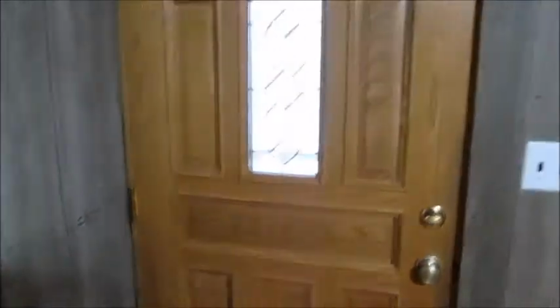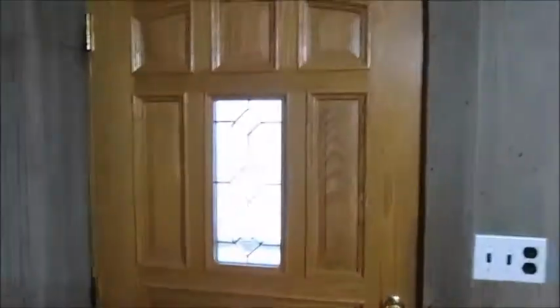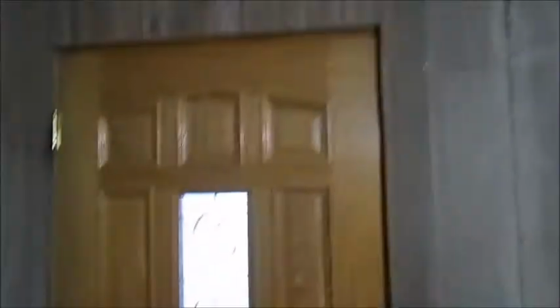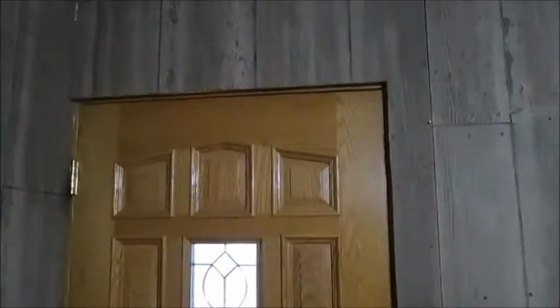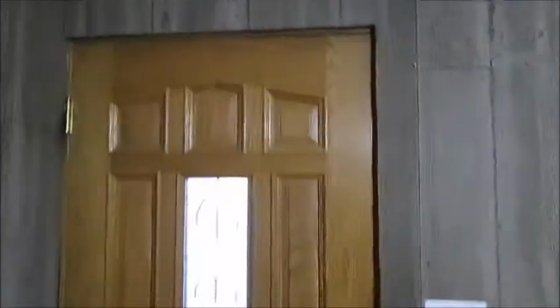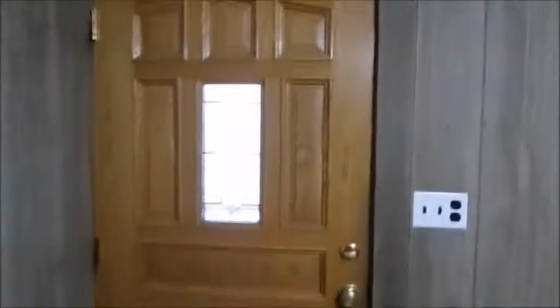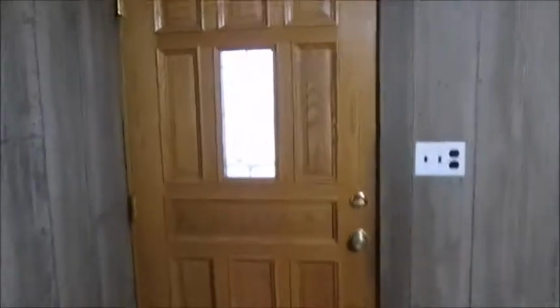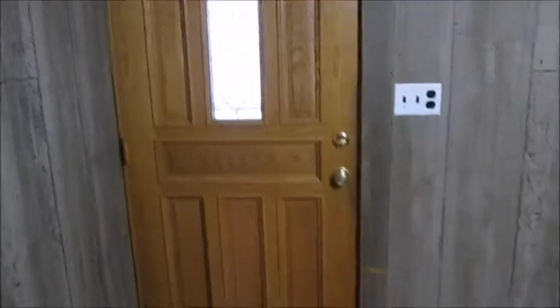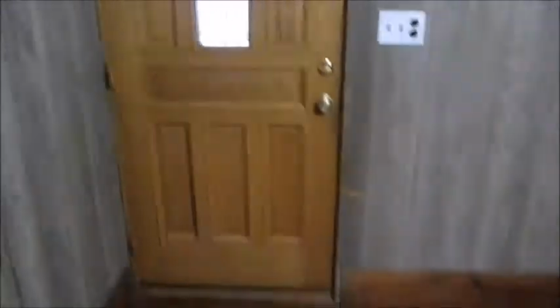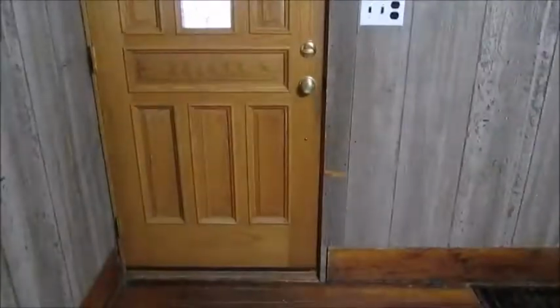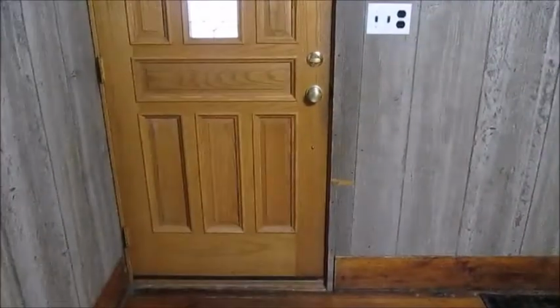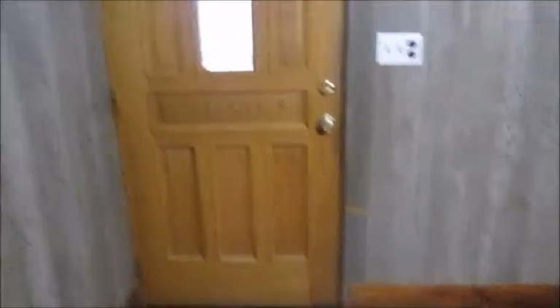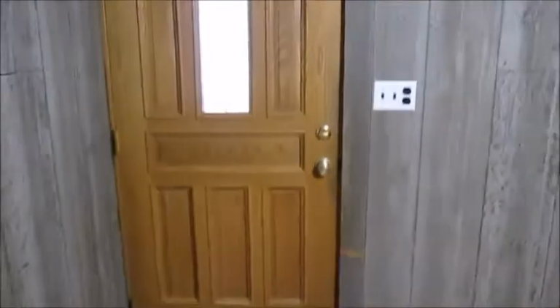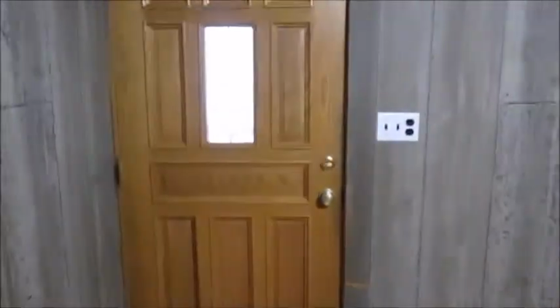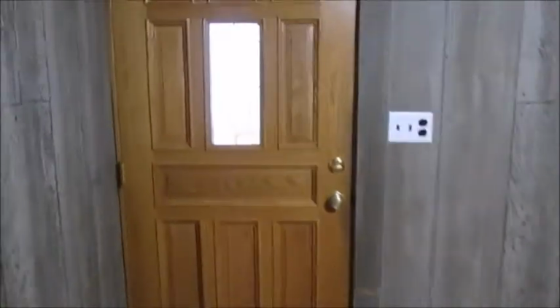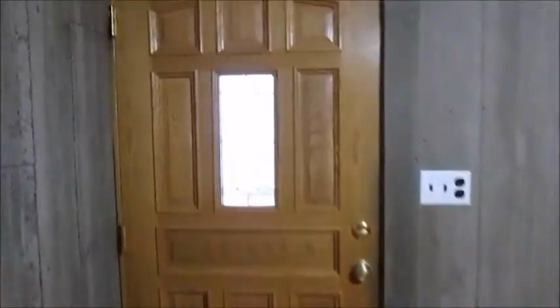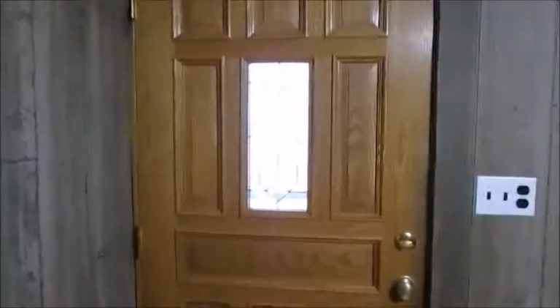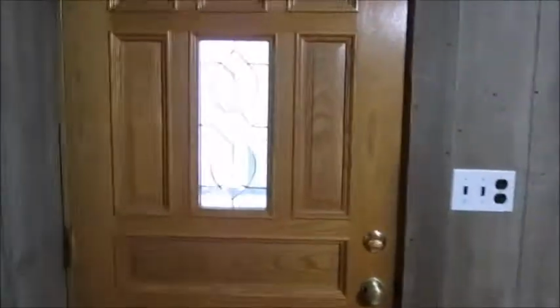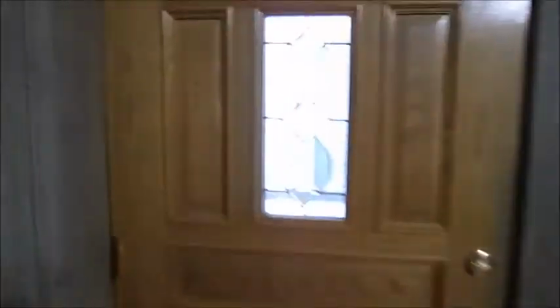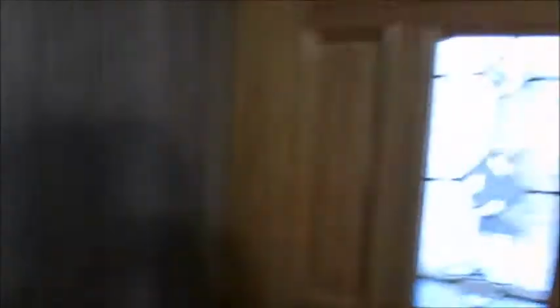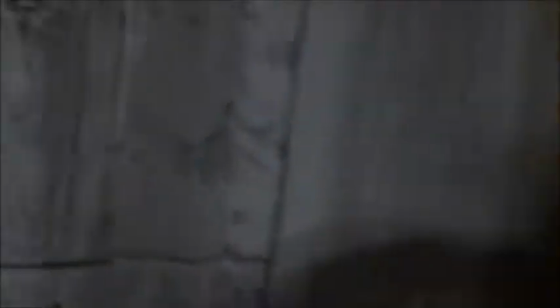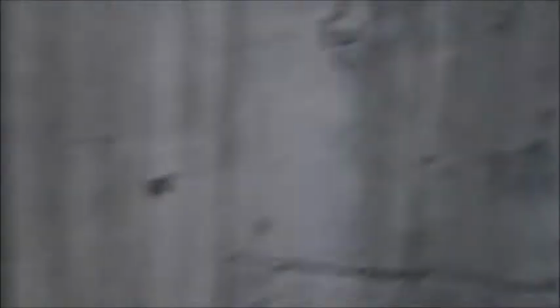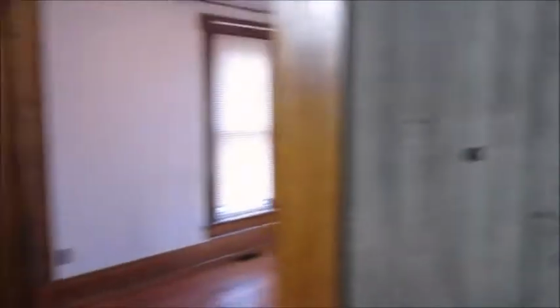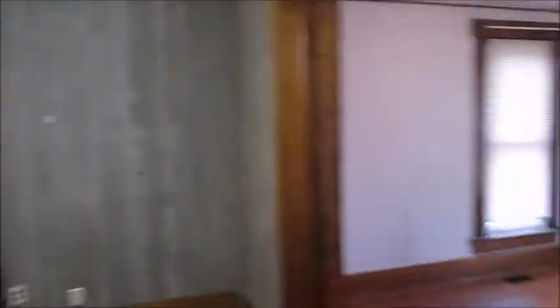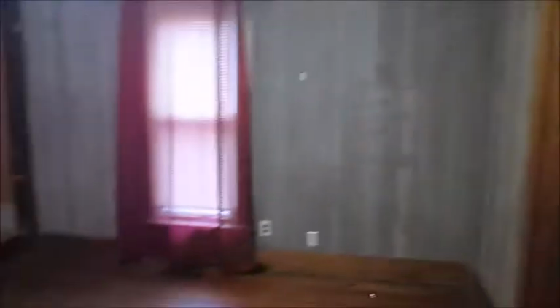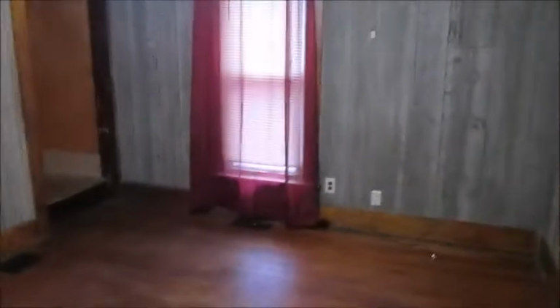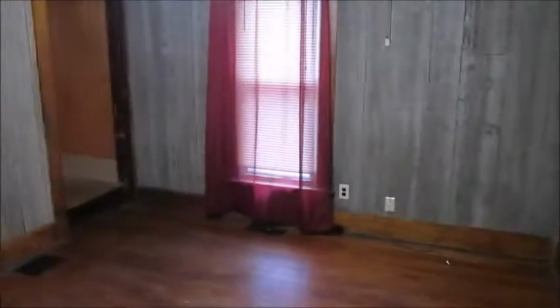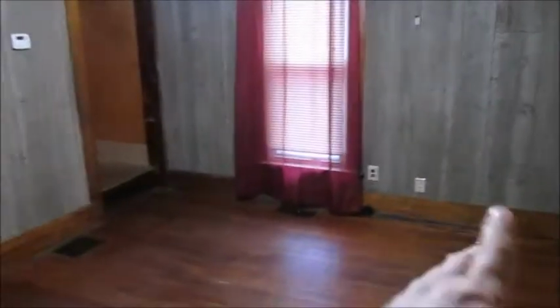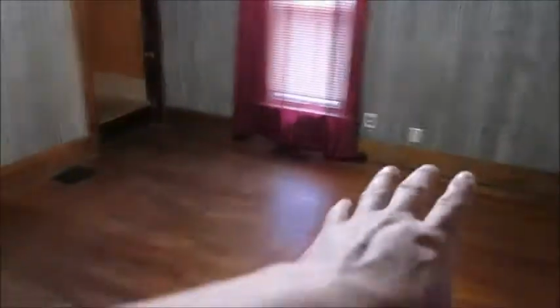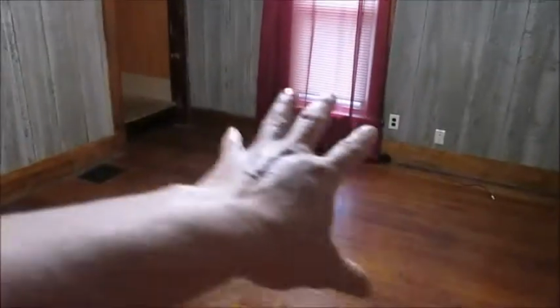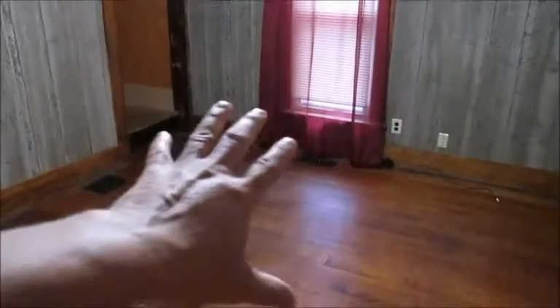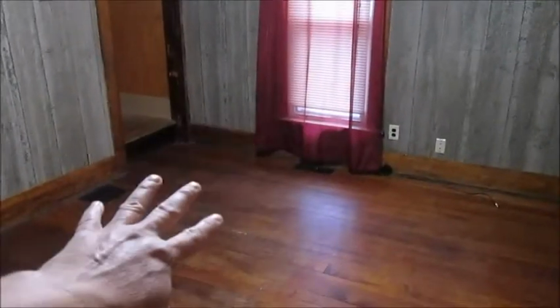Hello and welcome to the inside of 115 South Main Street in Lewisburg. As you can see, there's the door we came in. Come into a nice open room here, a dining room.